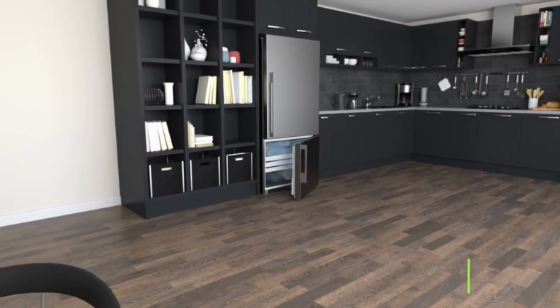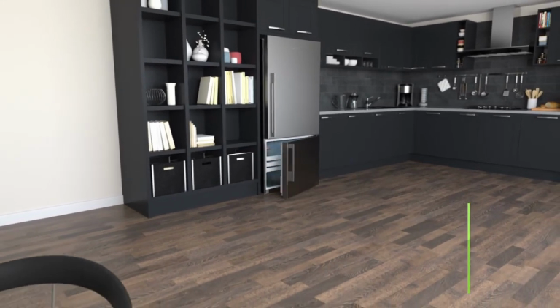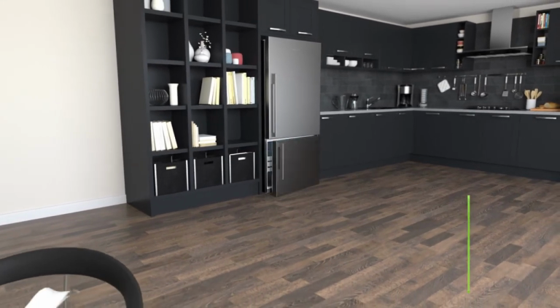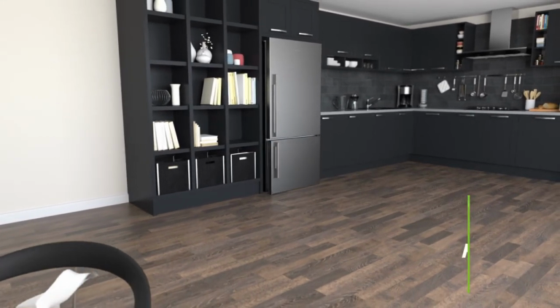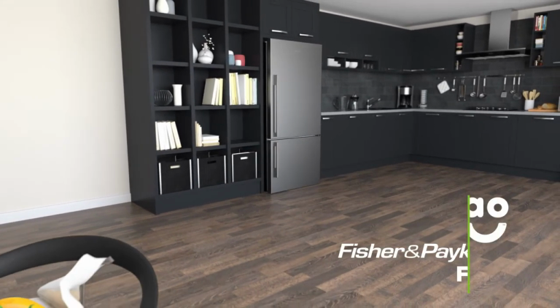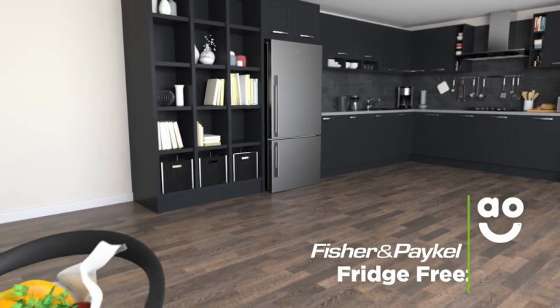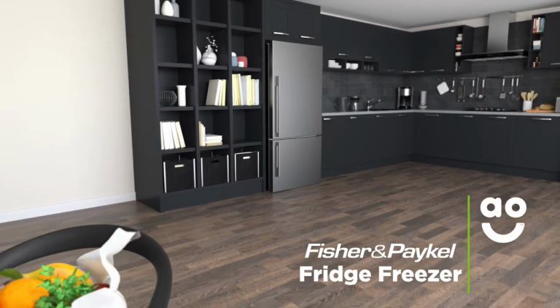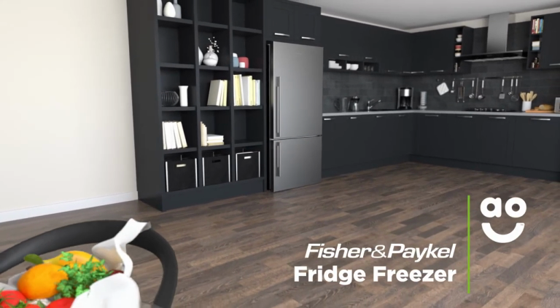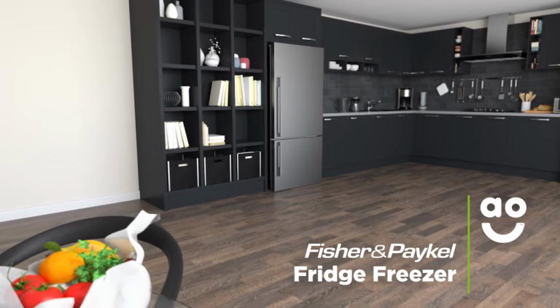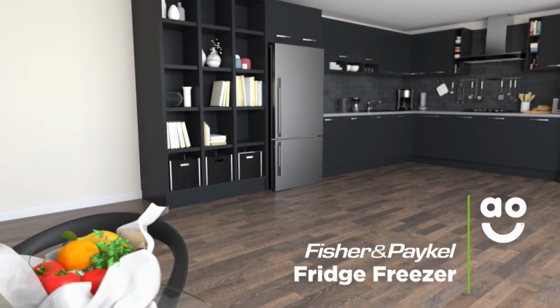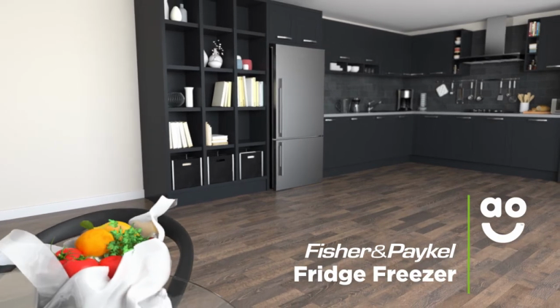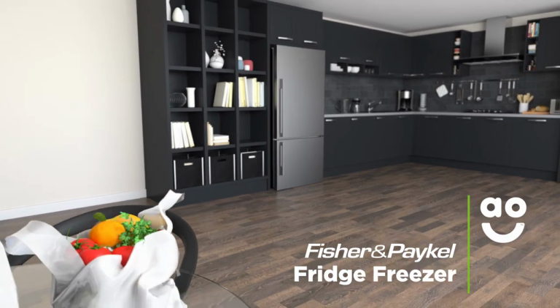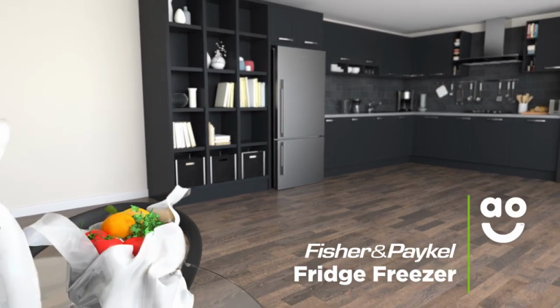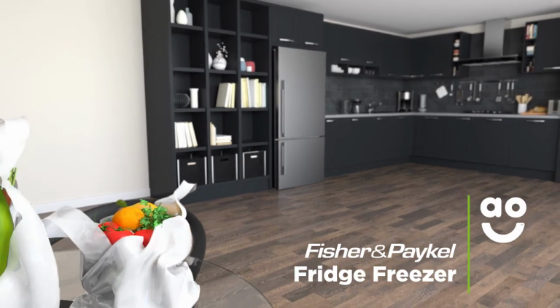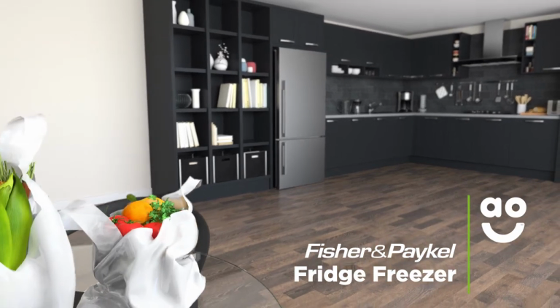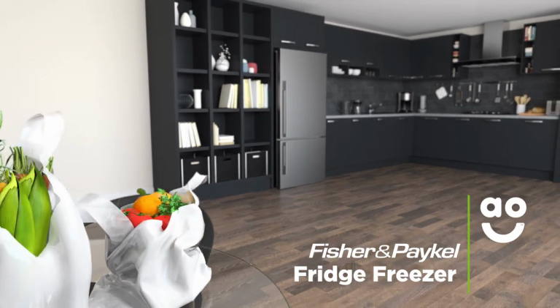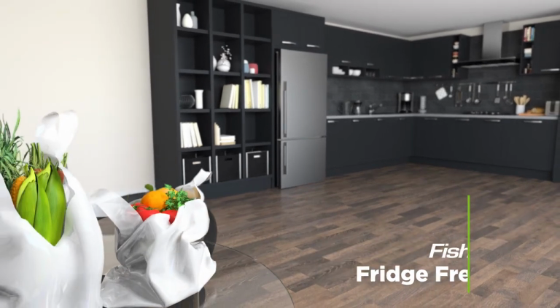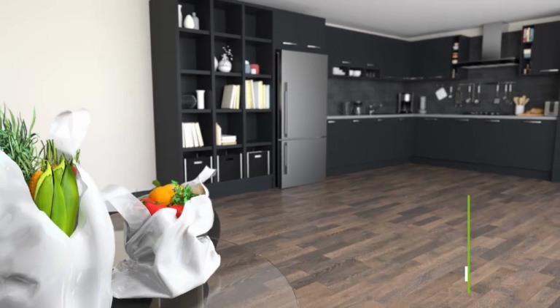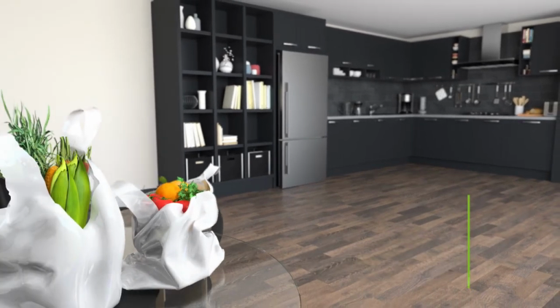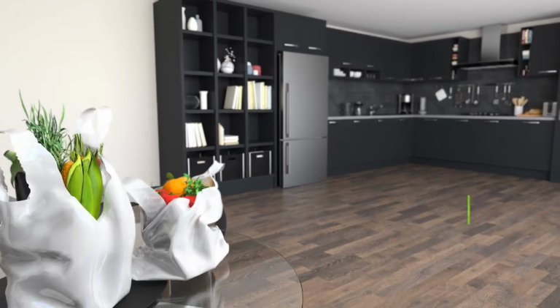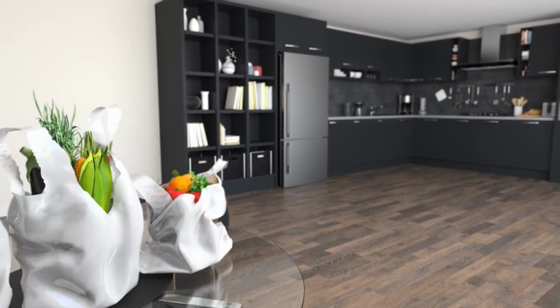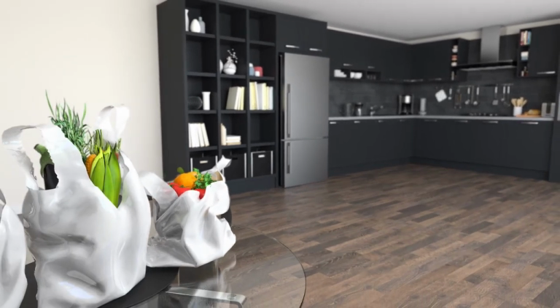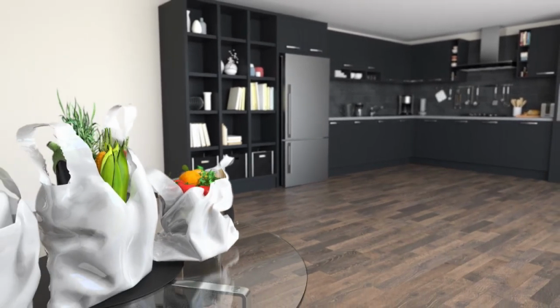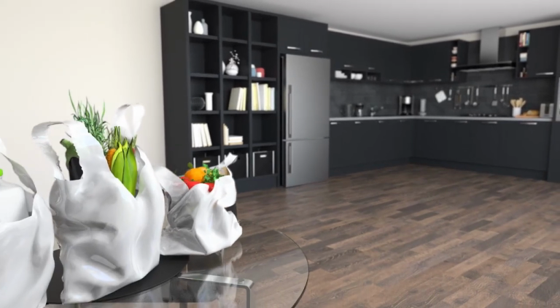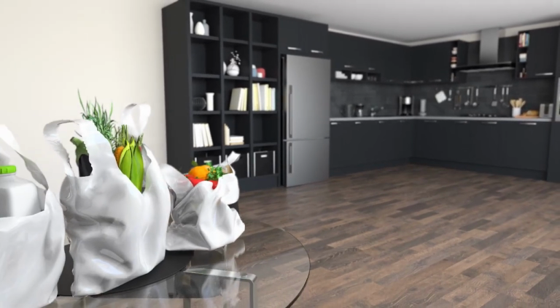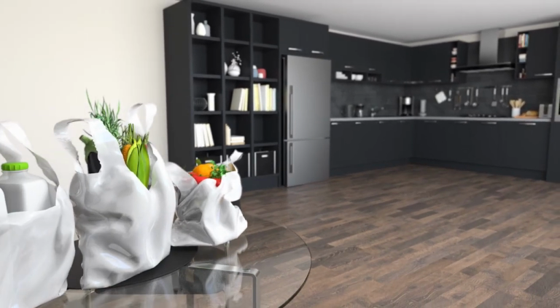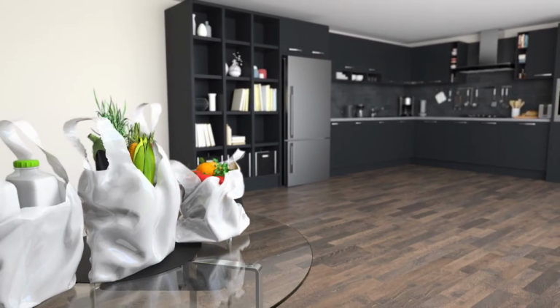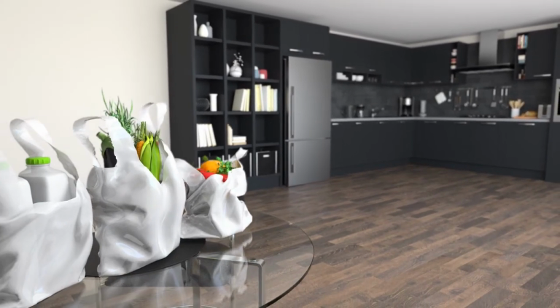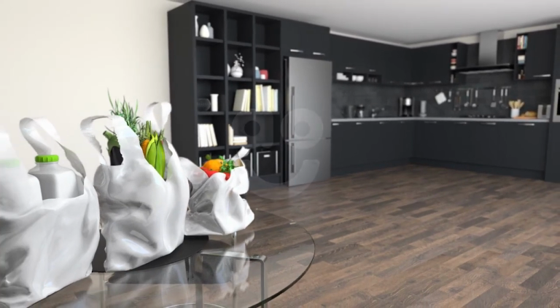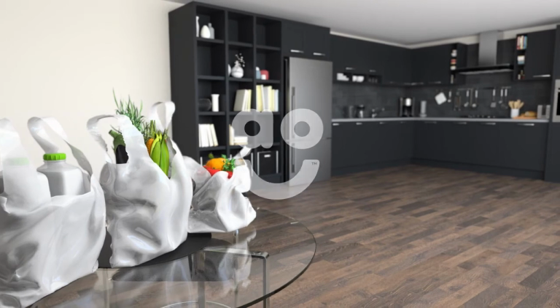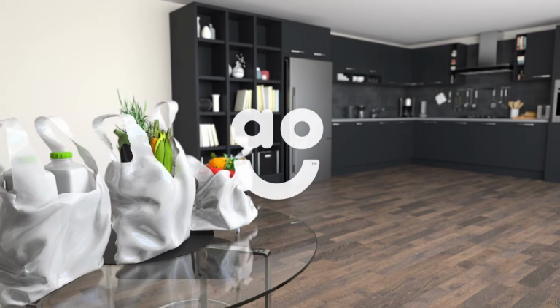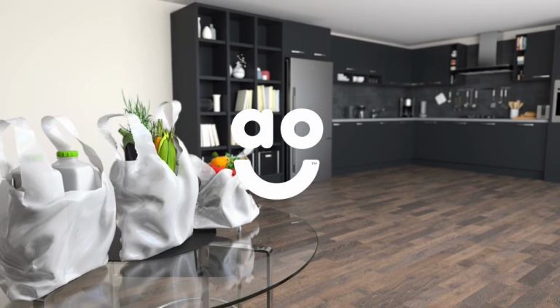If you're looking for a model with fantastic technology to take care of your food, this frost-free fridge freezer from Fisher & Paykel is the perfect choice.